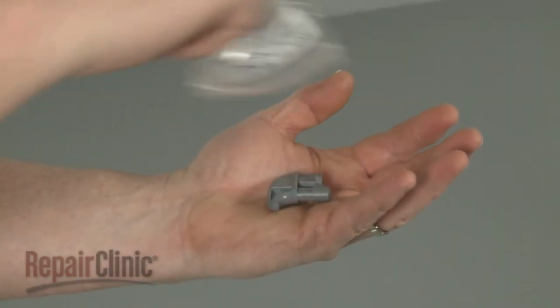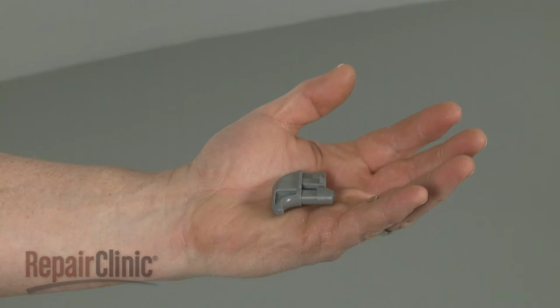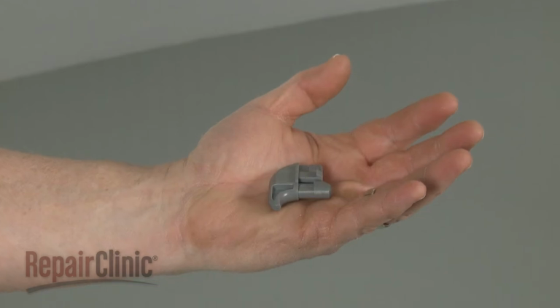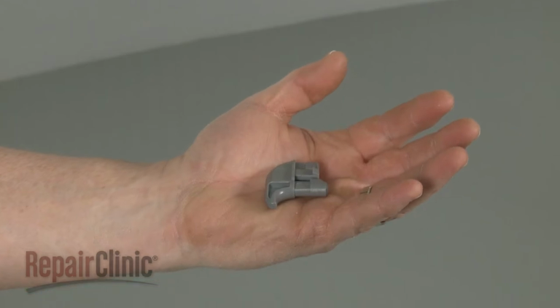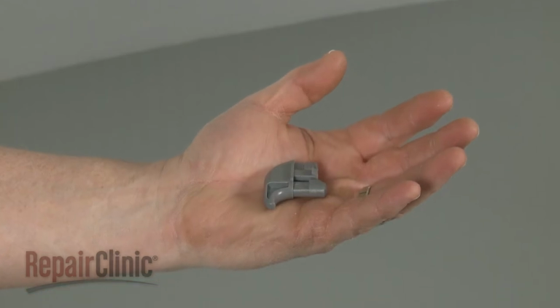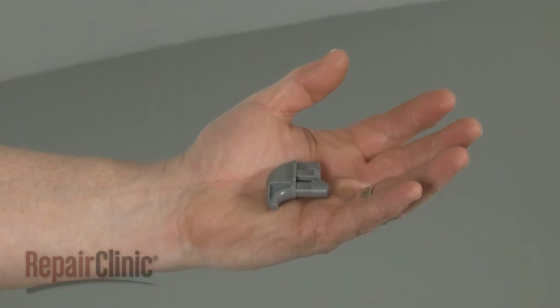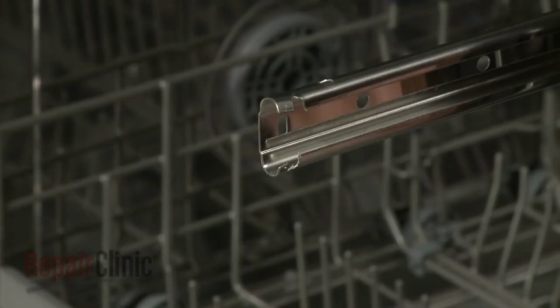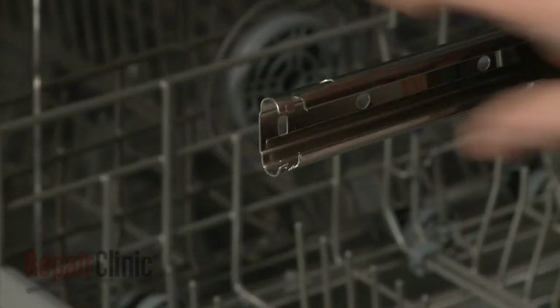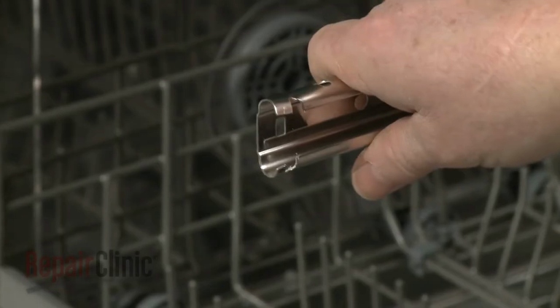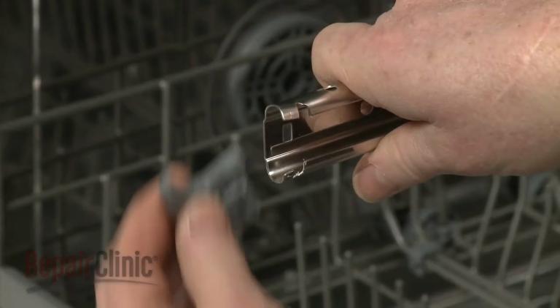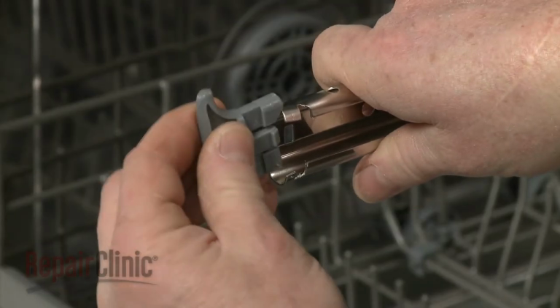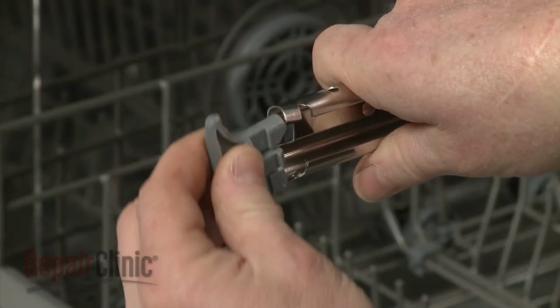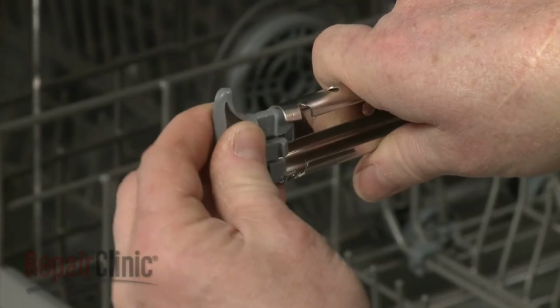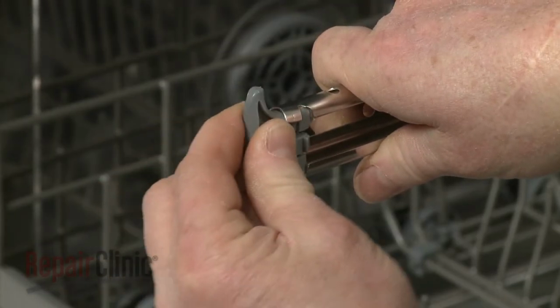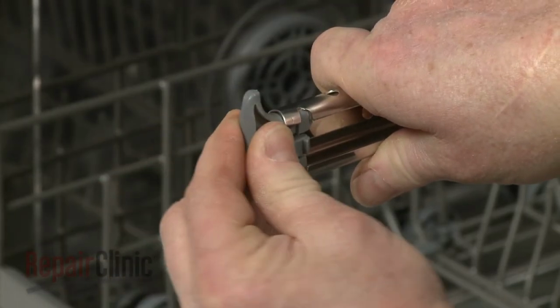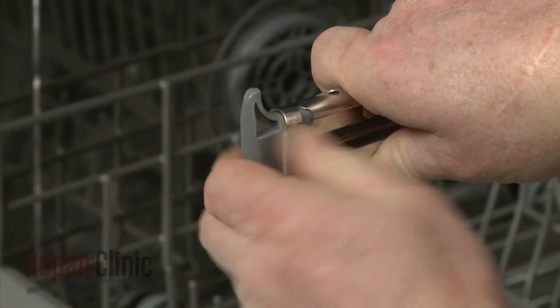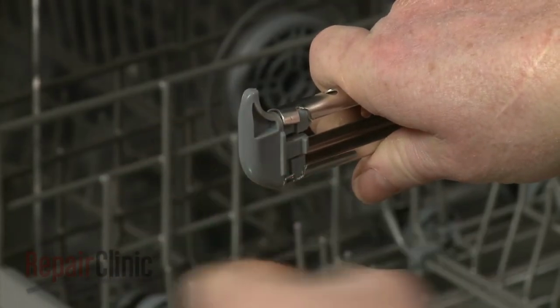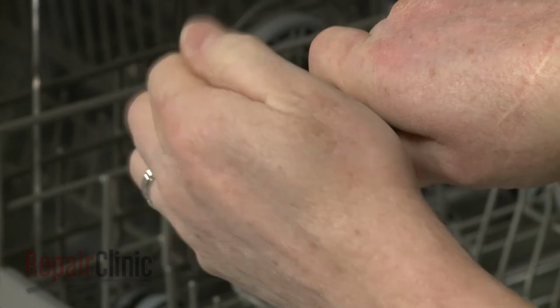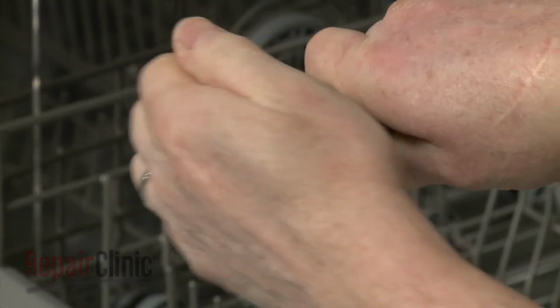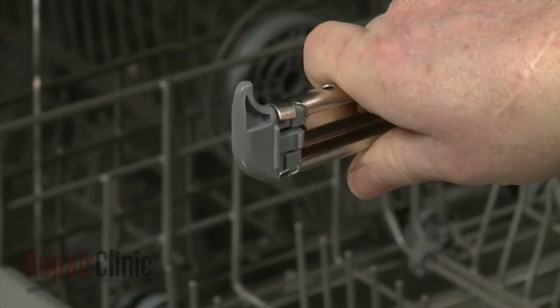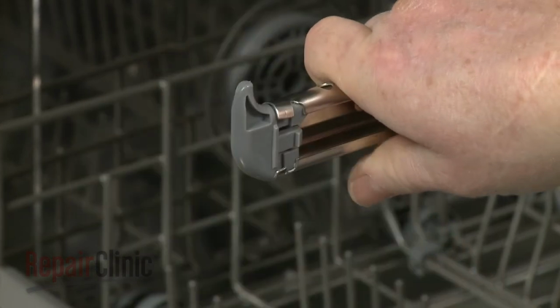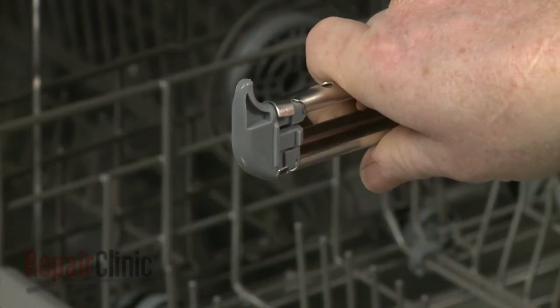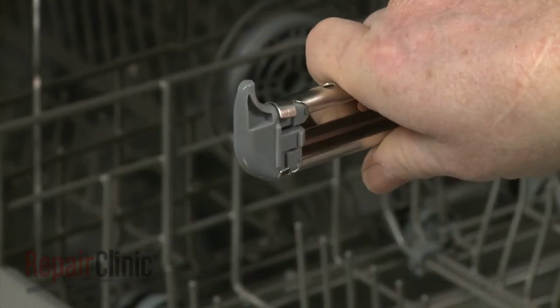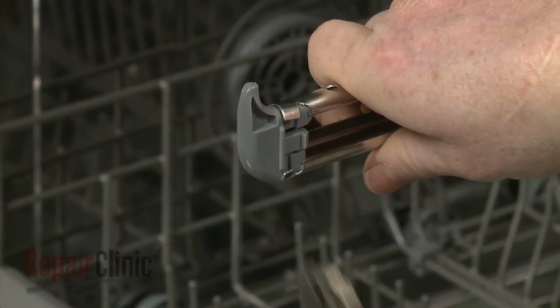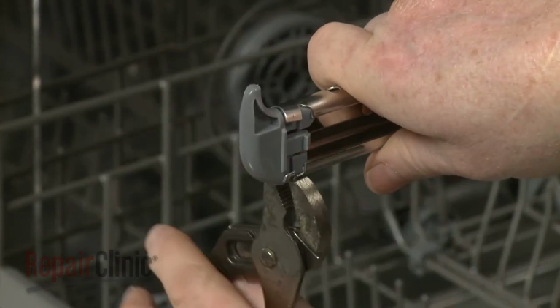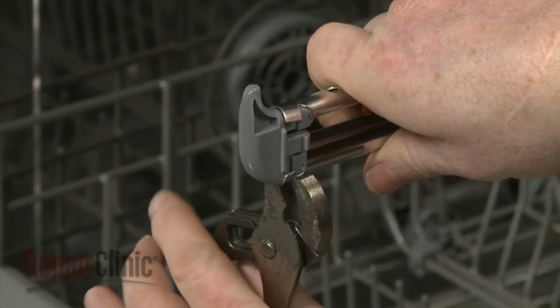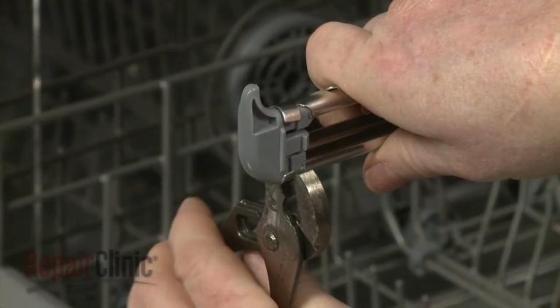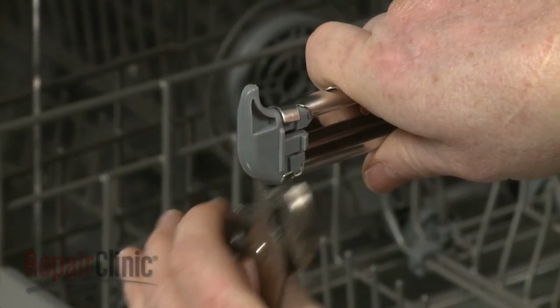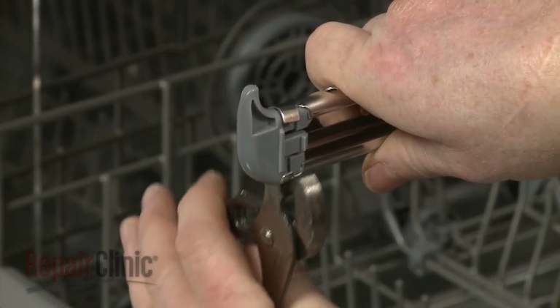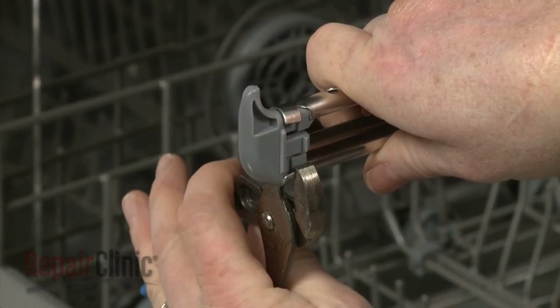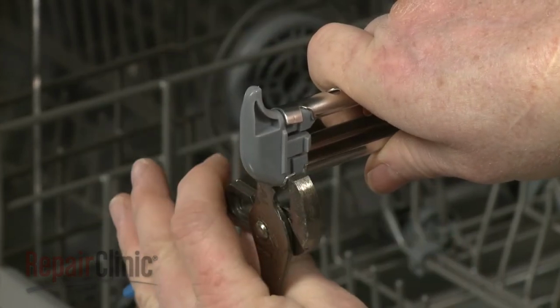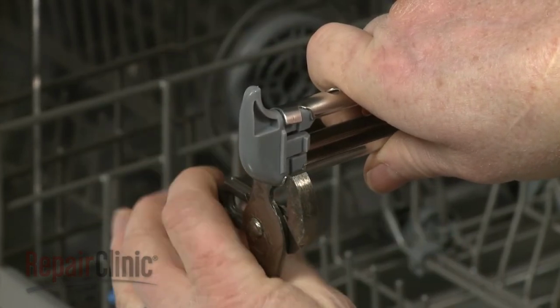Install the new front rack stop by snapping it into place on the end of the rail. Use pliers to bend the rail tabs down to secure.